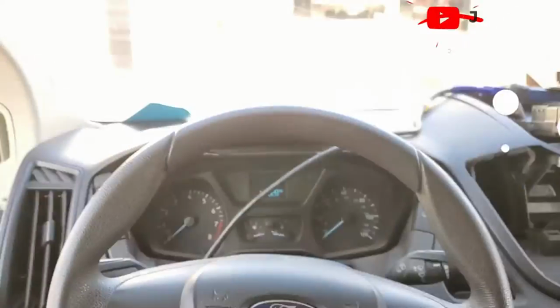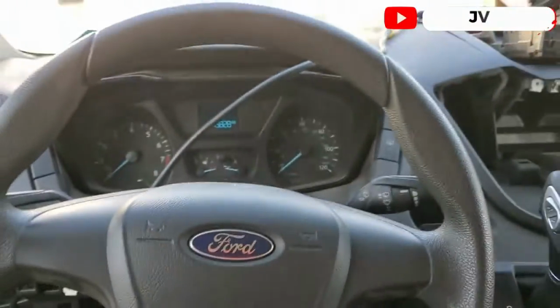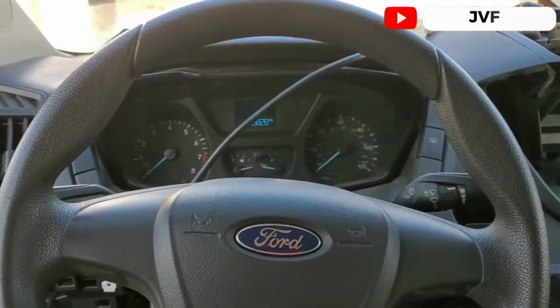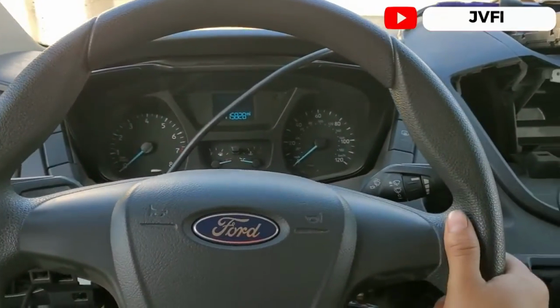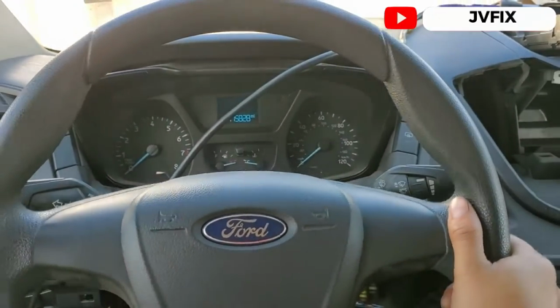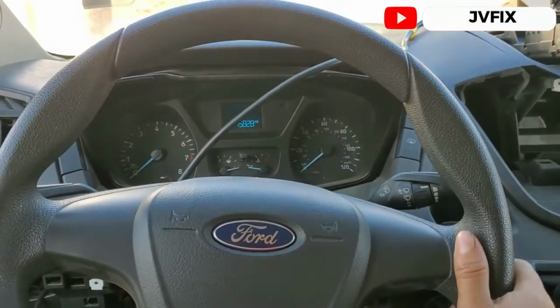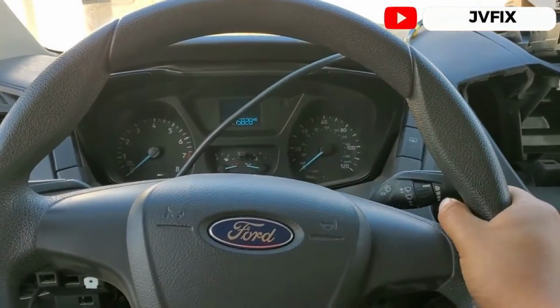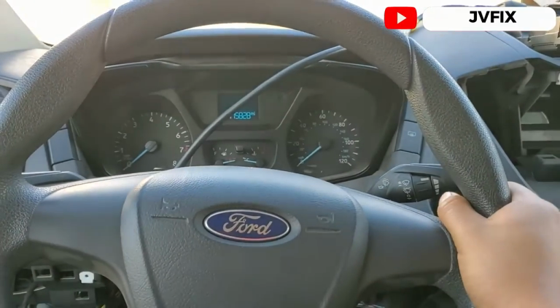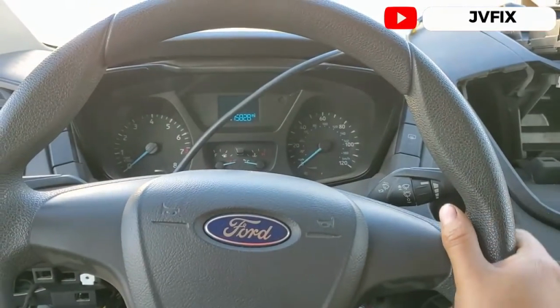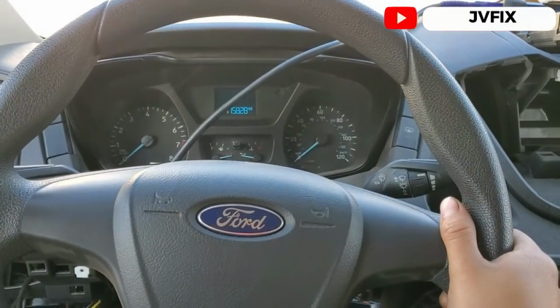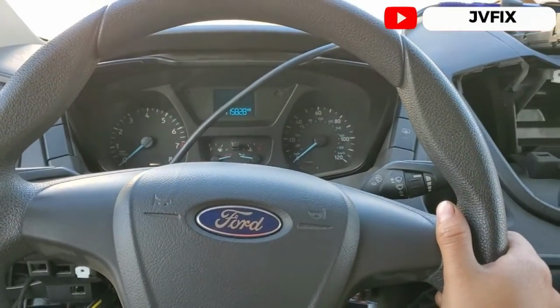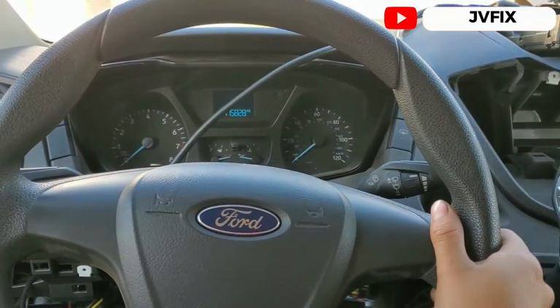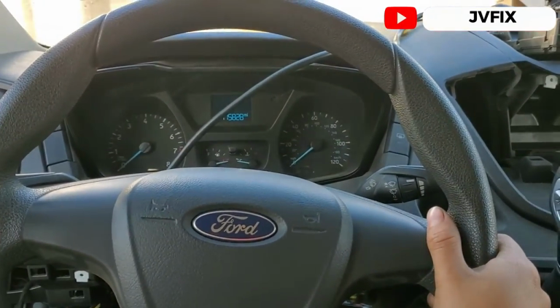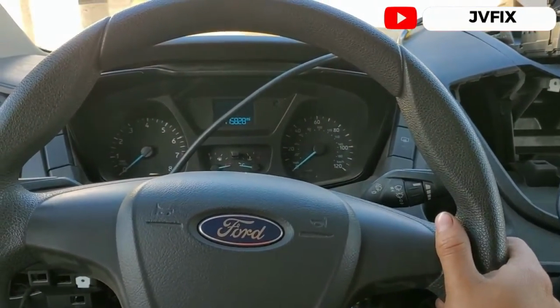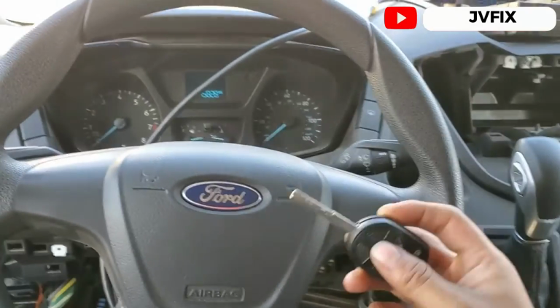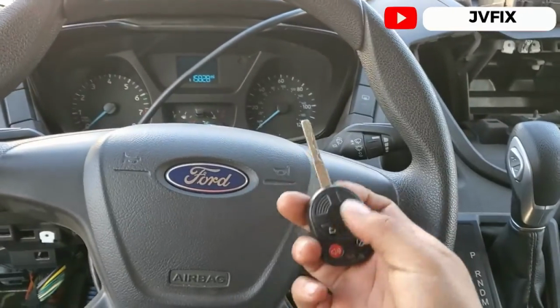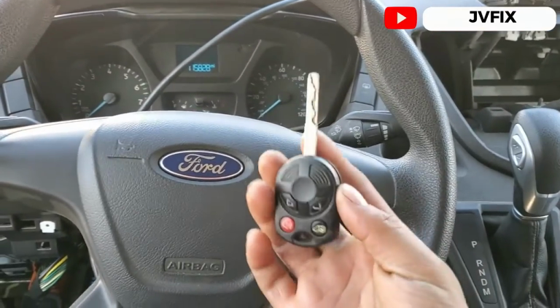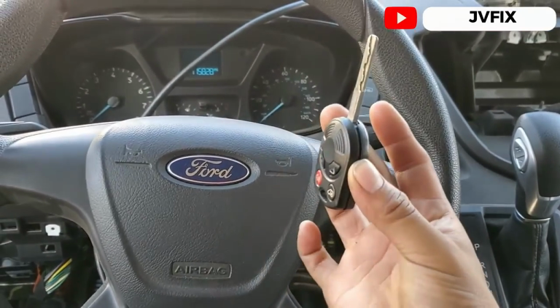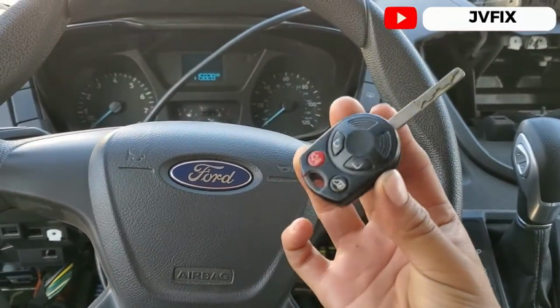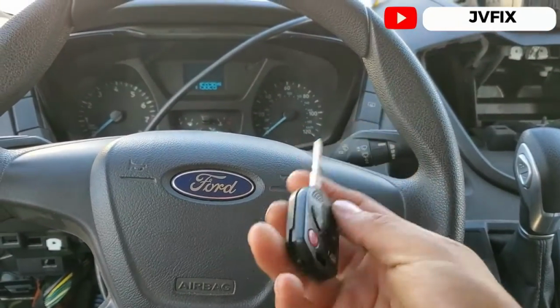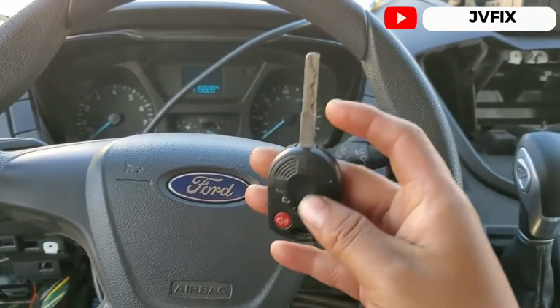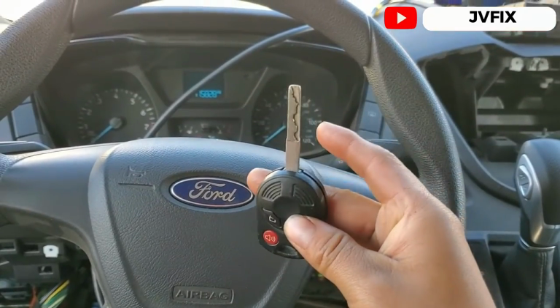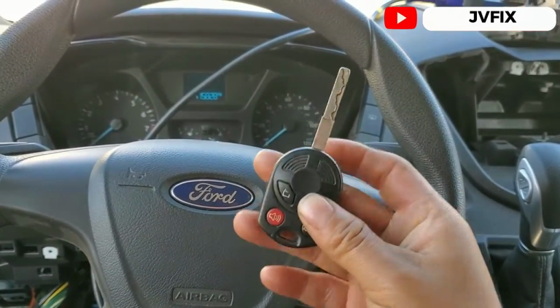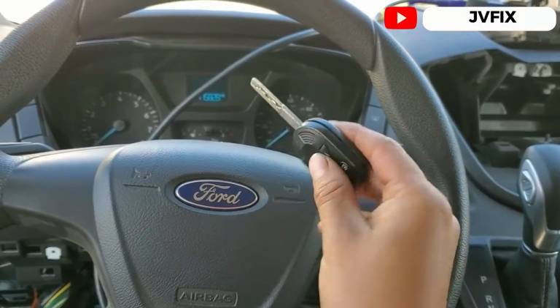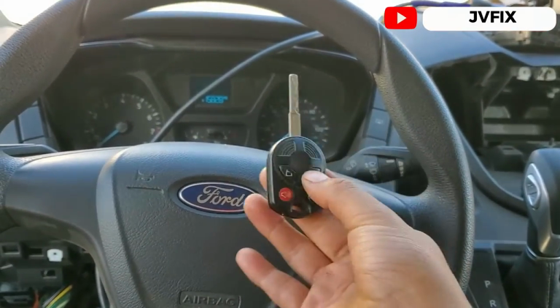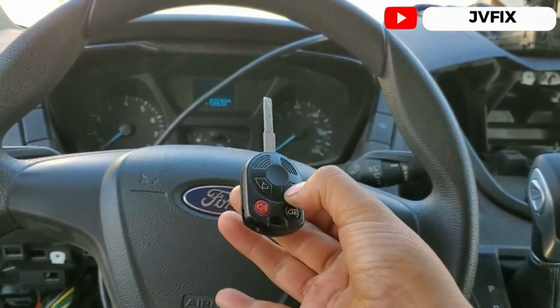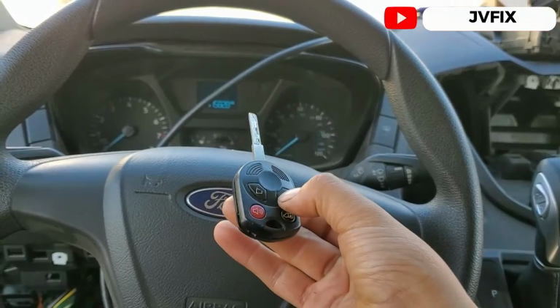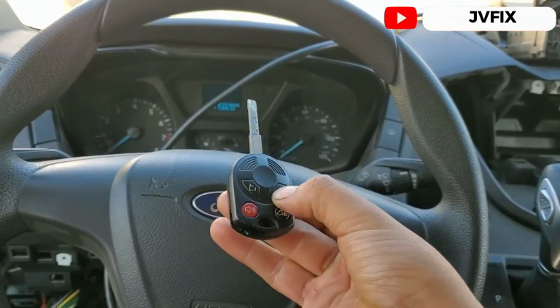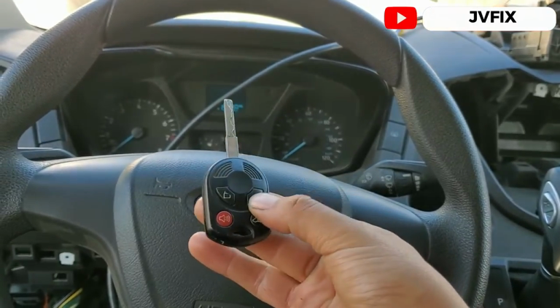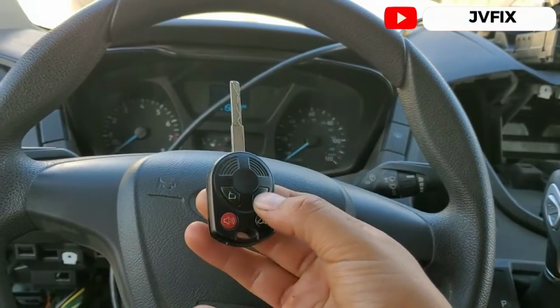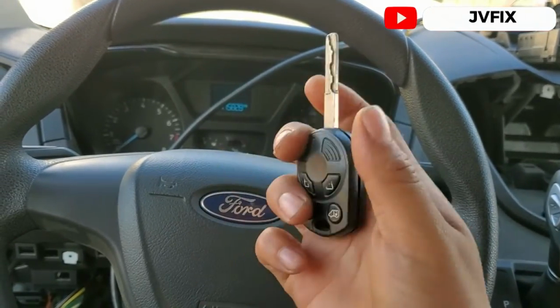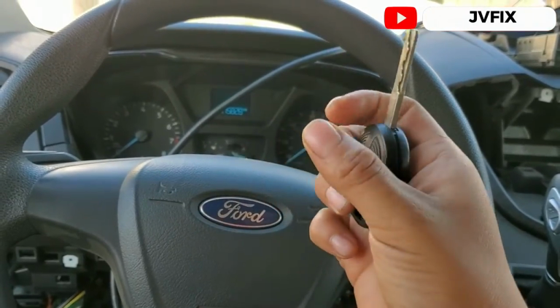What's going on guys, welcome back to the channel. Today I have this 2015 Ford Transit 350 and we're going to program the key fob remote on this truck, as you can see the remote doesn't work.